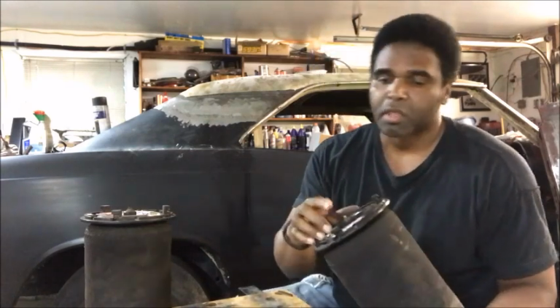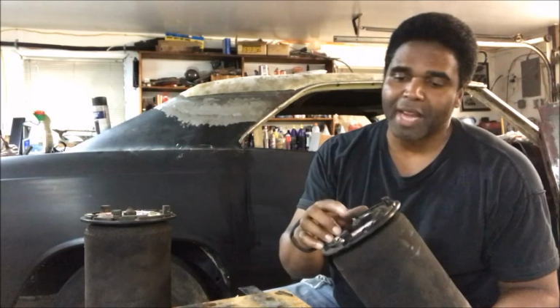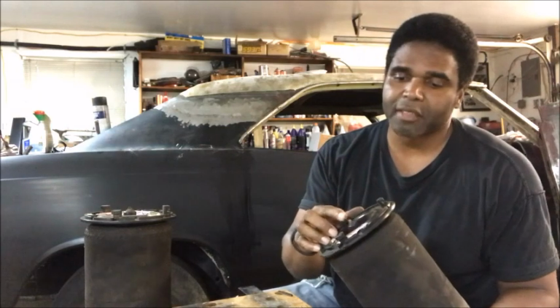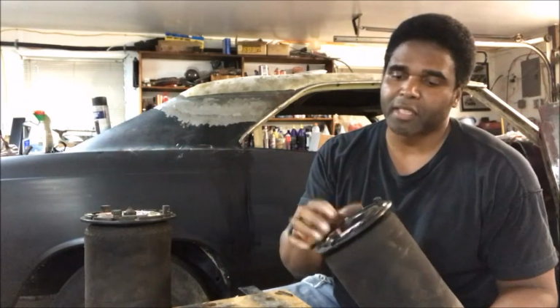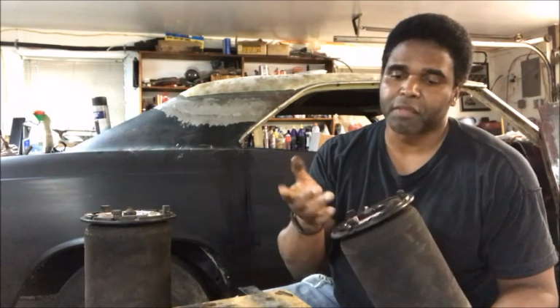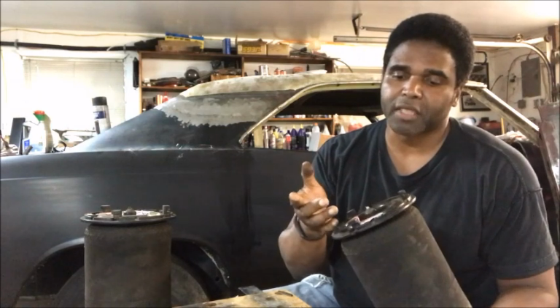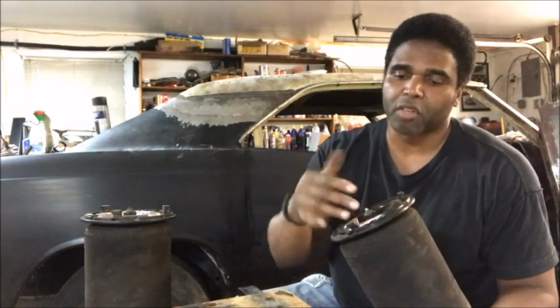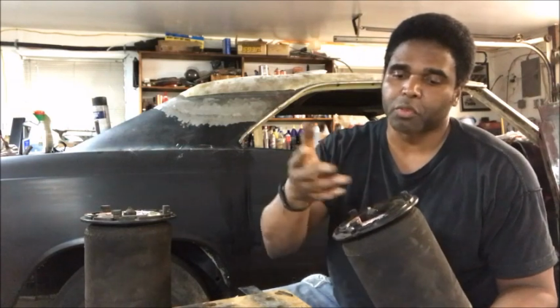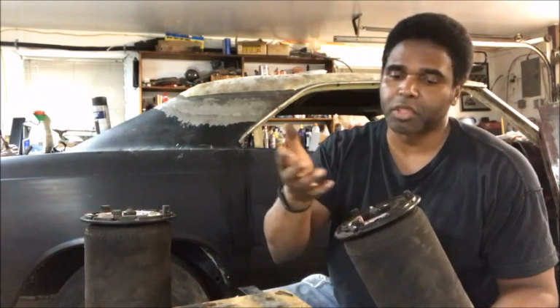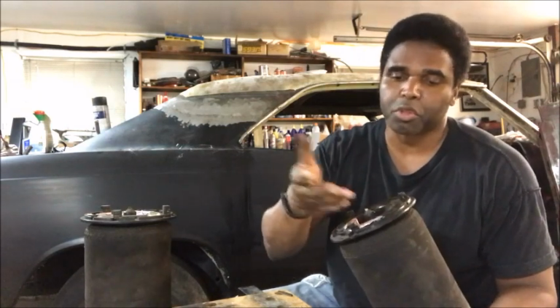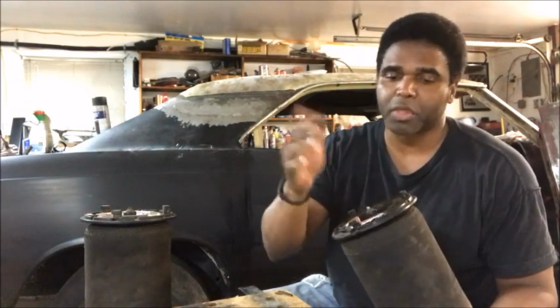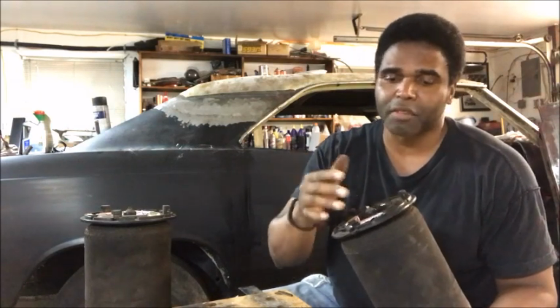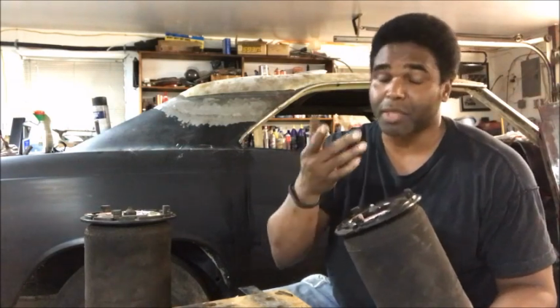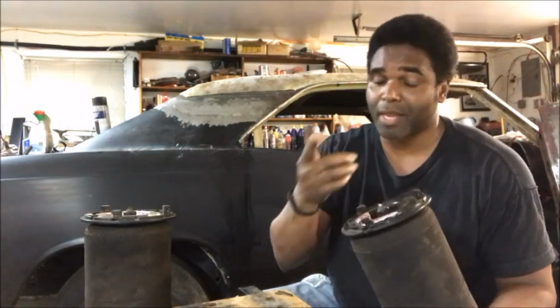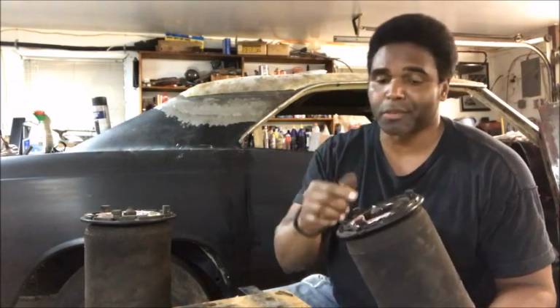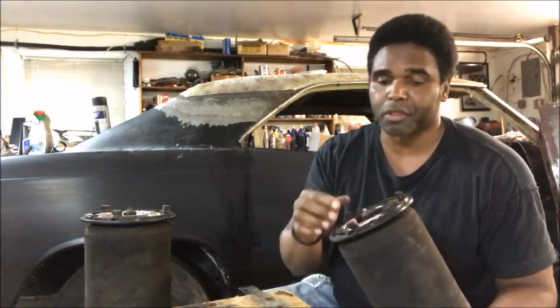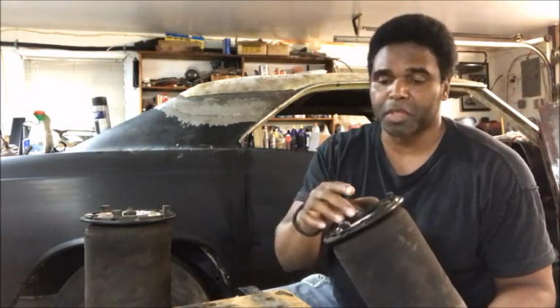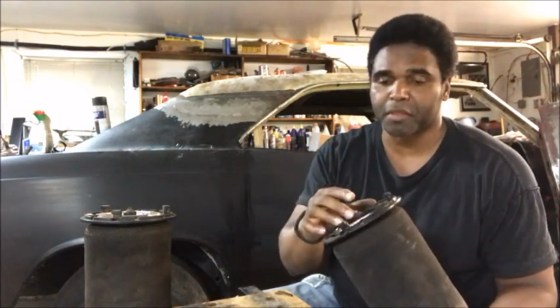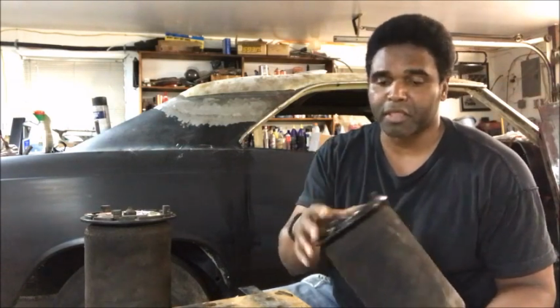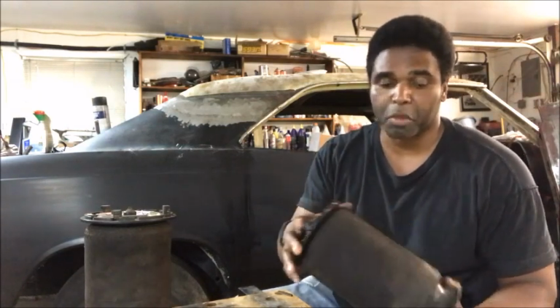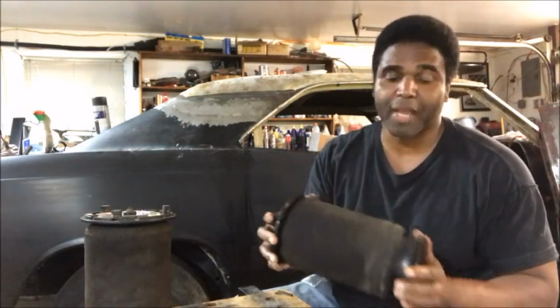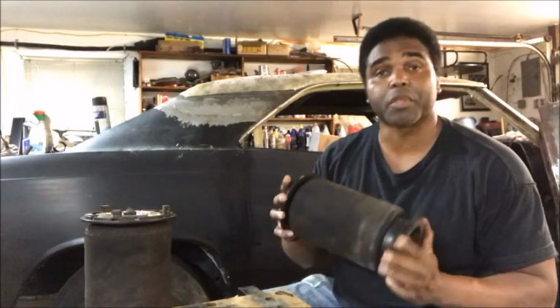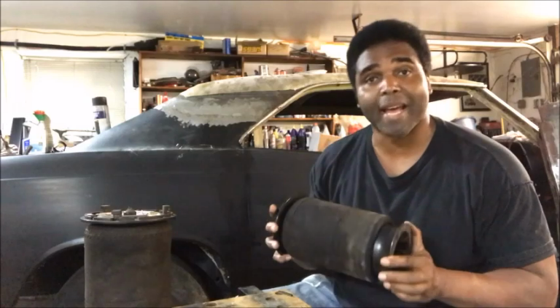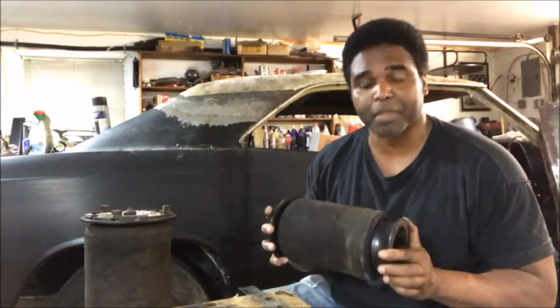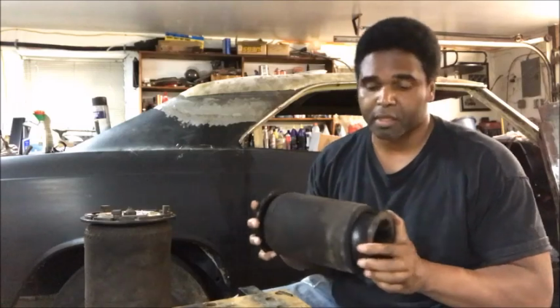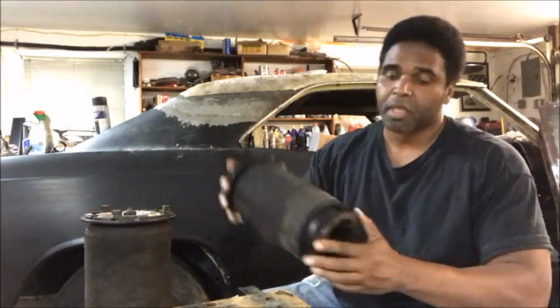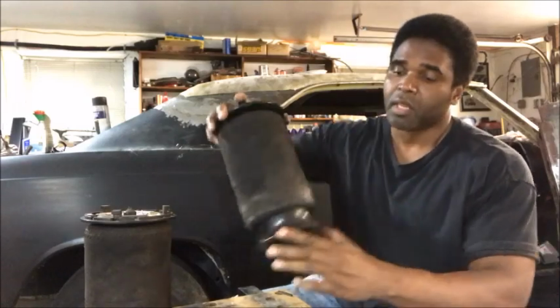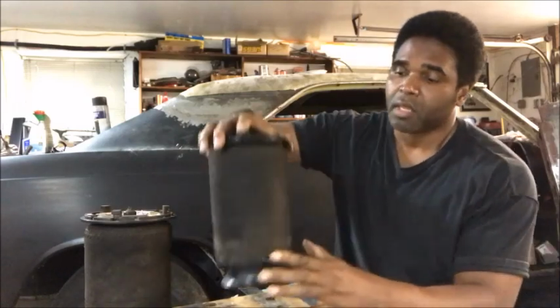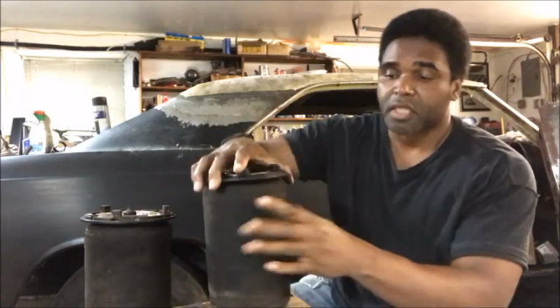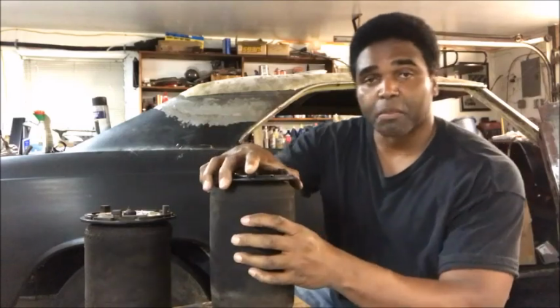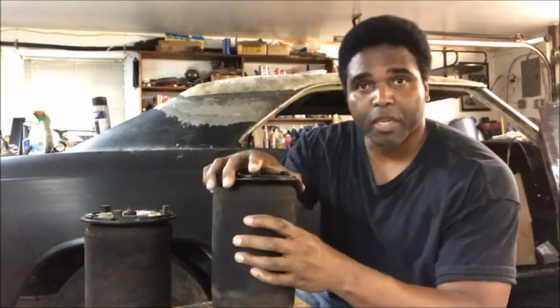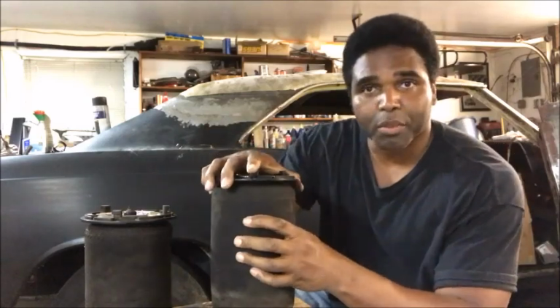A couple things could go wrong. The 9-line could be defective or it could wiggle loose, which I doubt is going to wiggle loose, but it could be defective. But most likely what's going to happen is these things are made out of rubber.